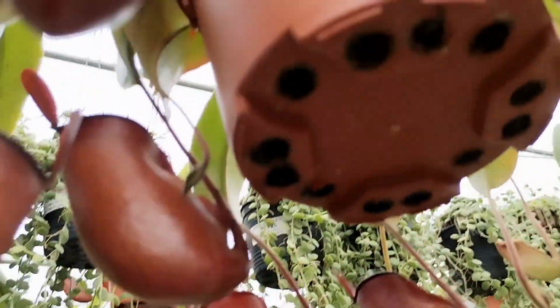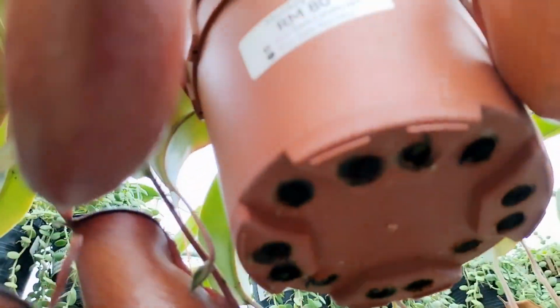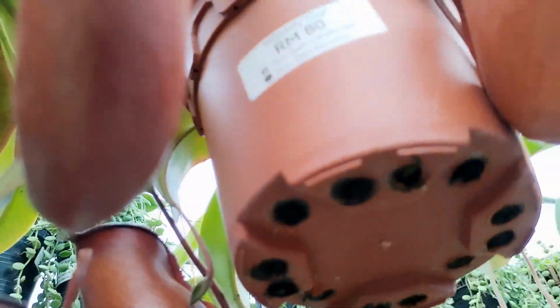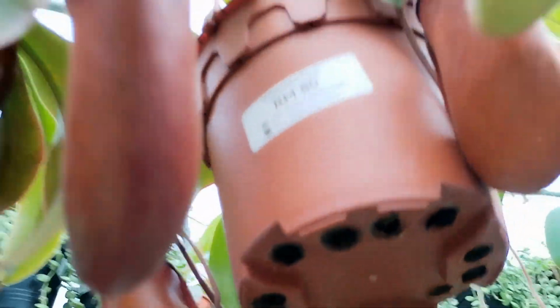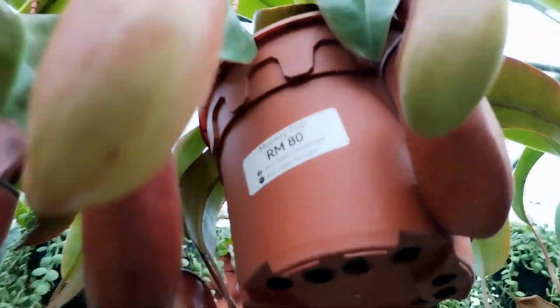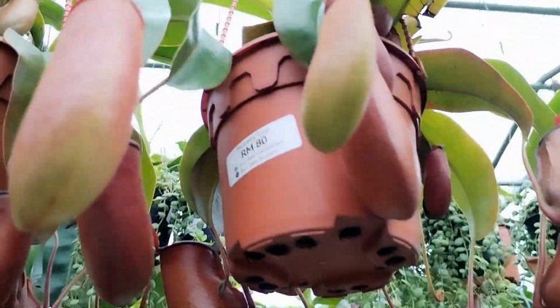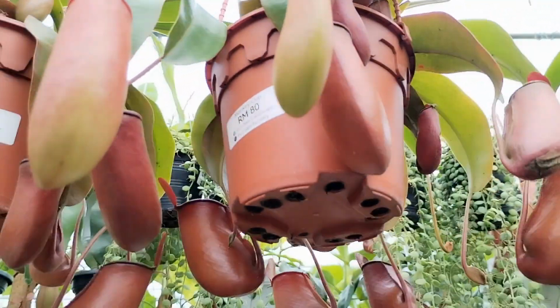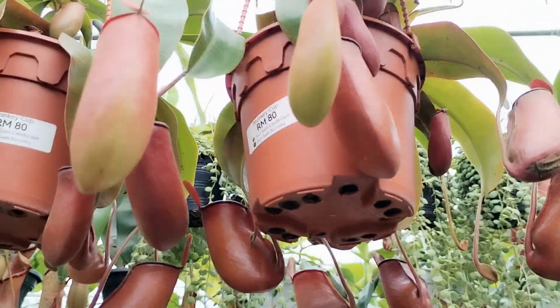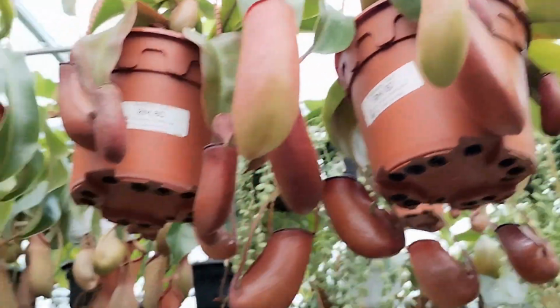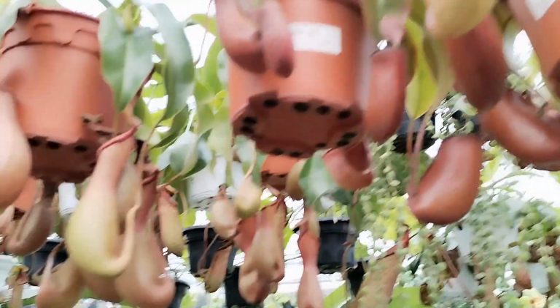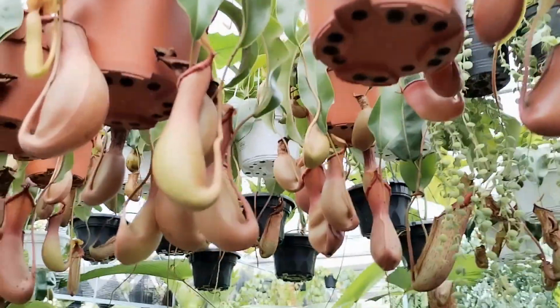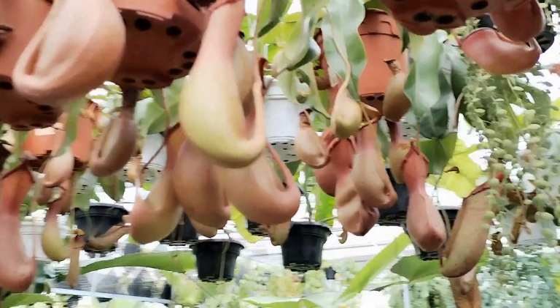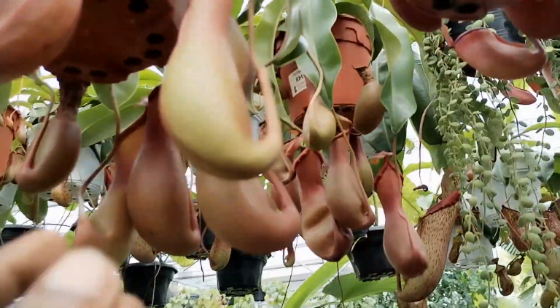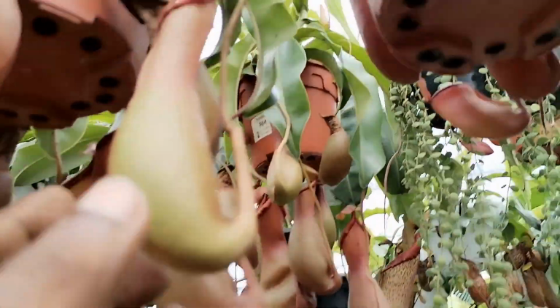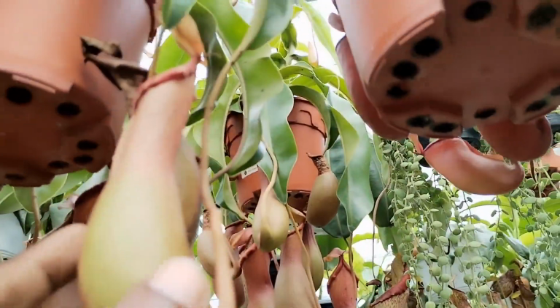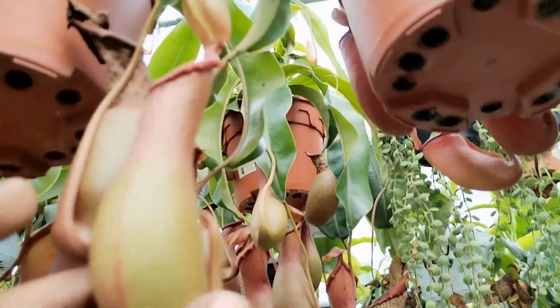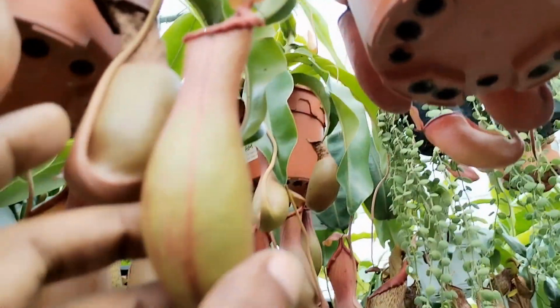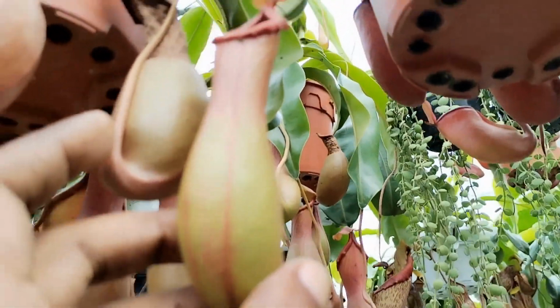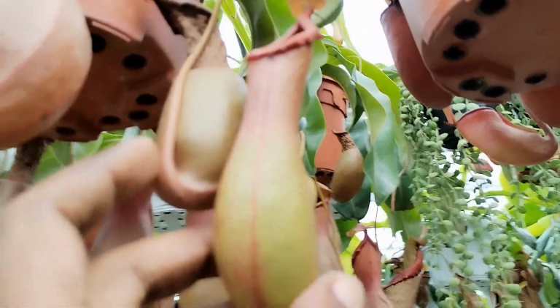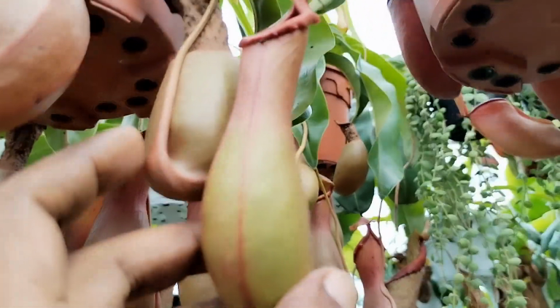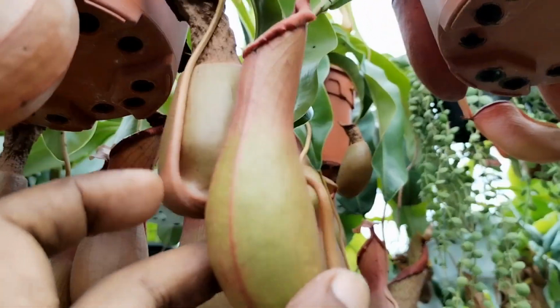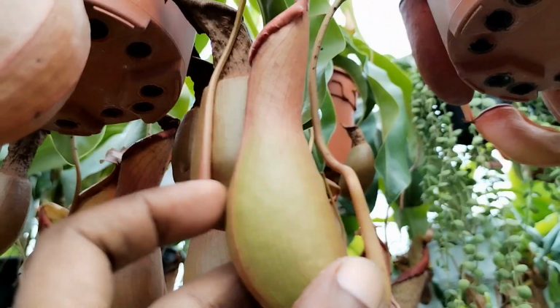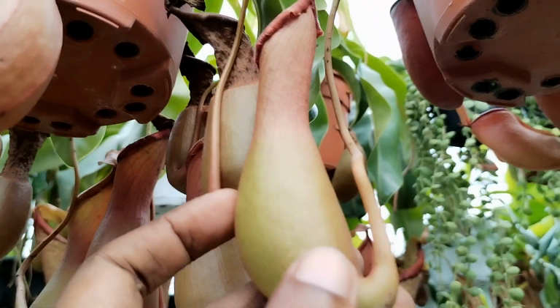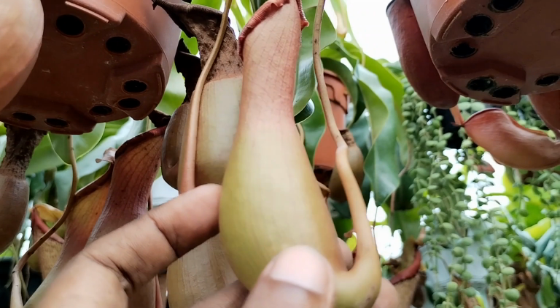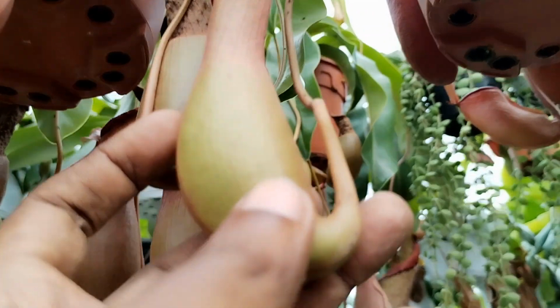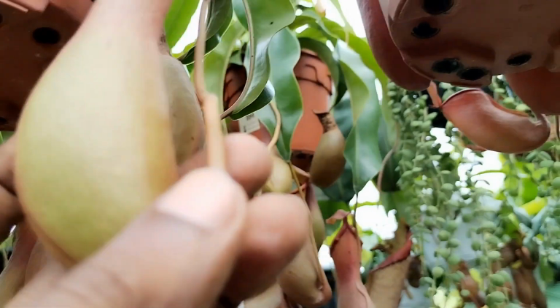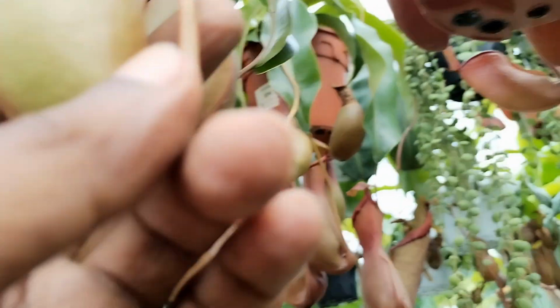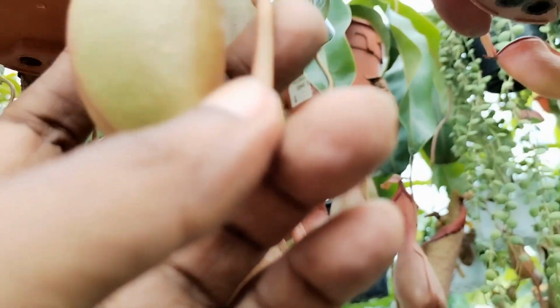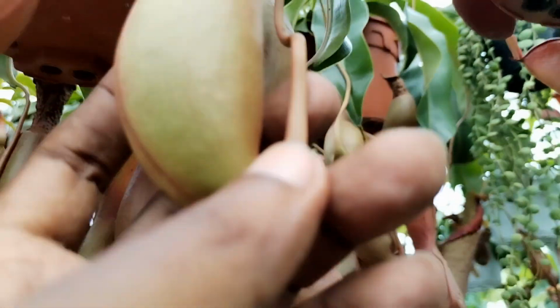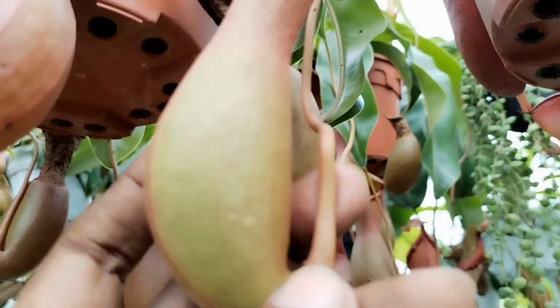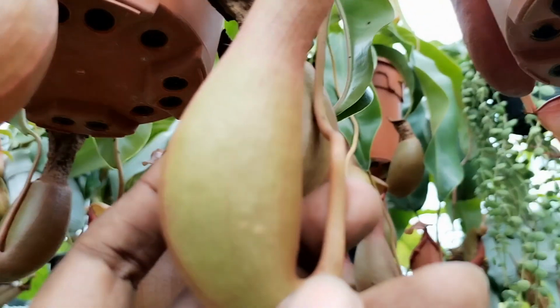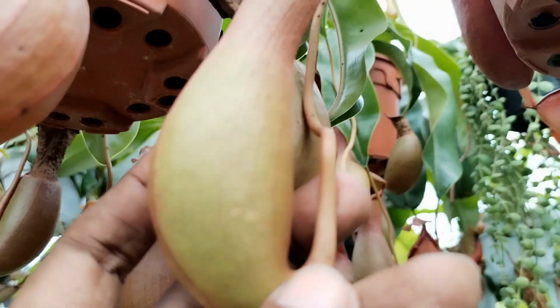northern American side. These pitcher plants are very much from the South Asia region, especially throughout Malaysia, Indonesia, and some parts of the Philippines.